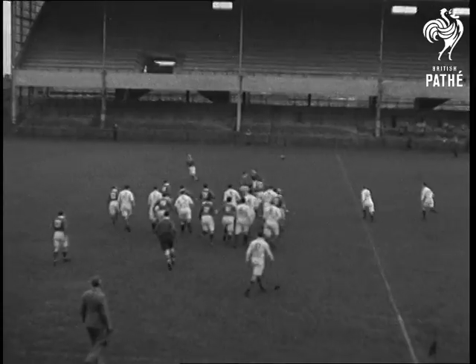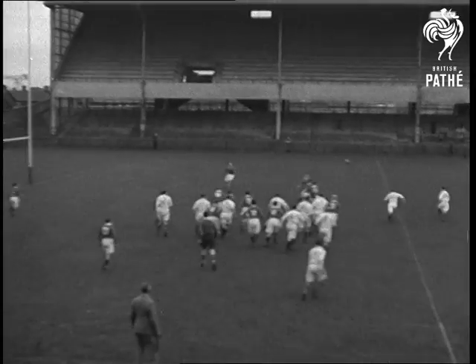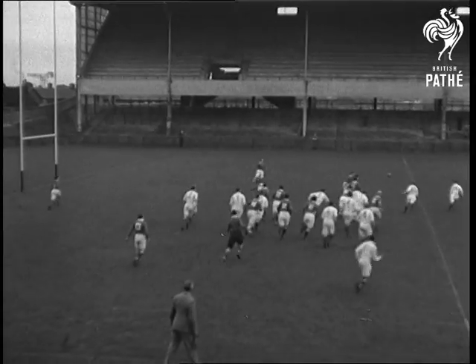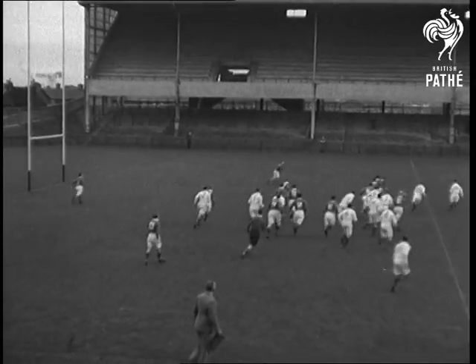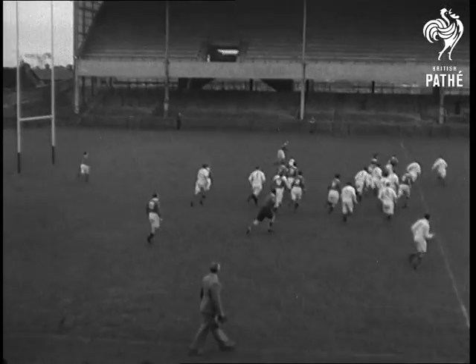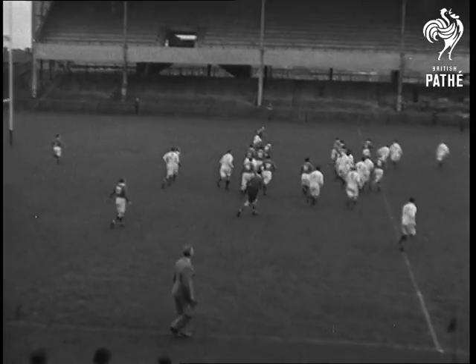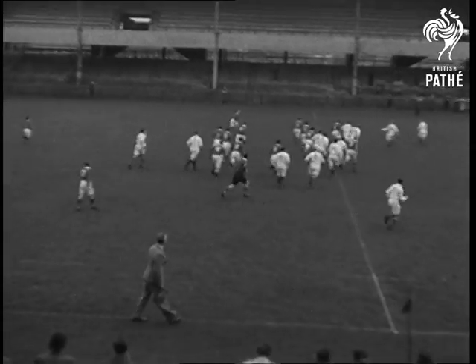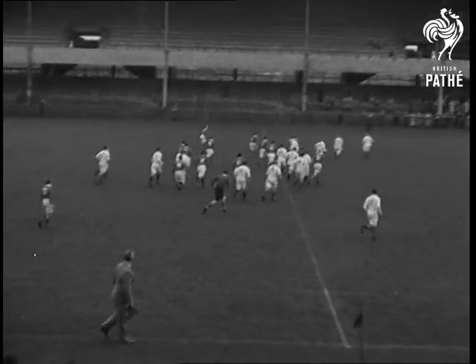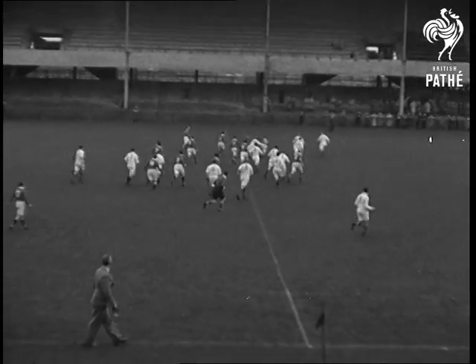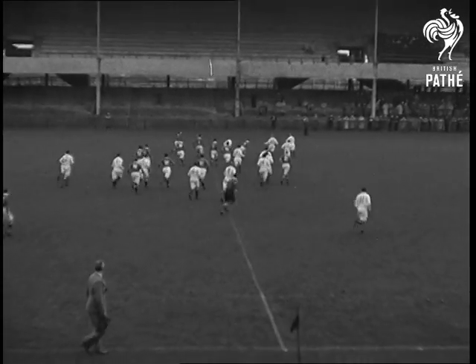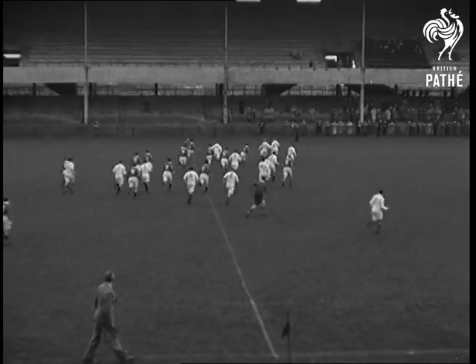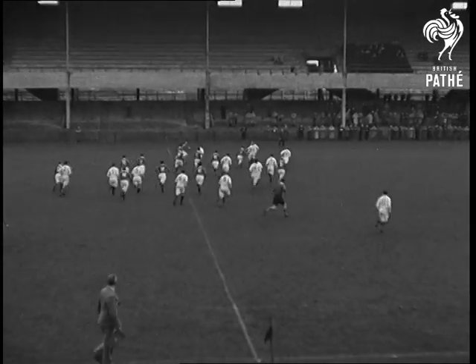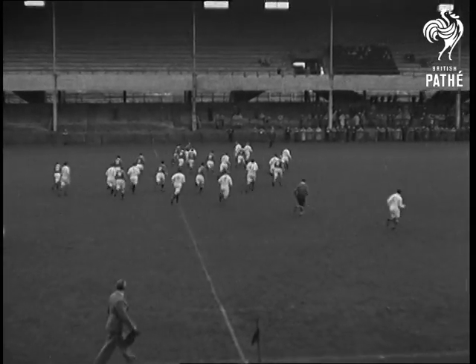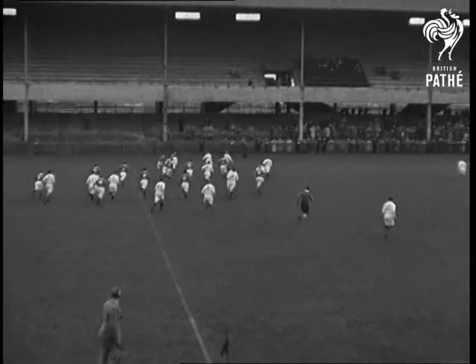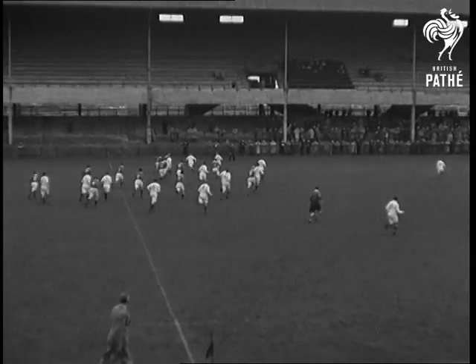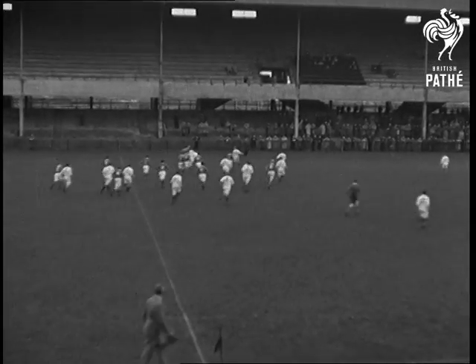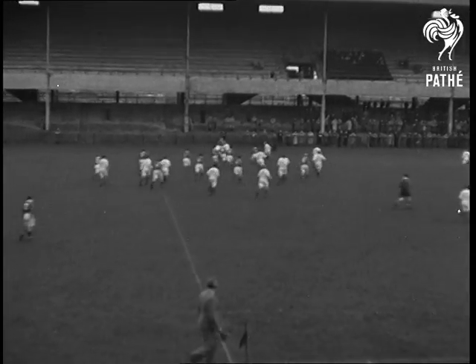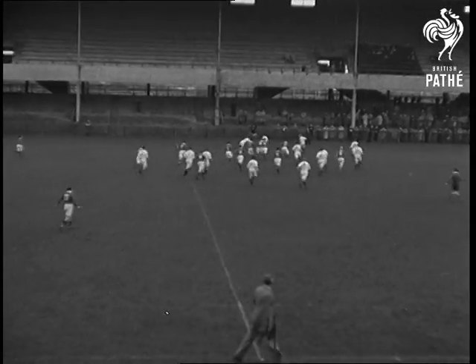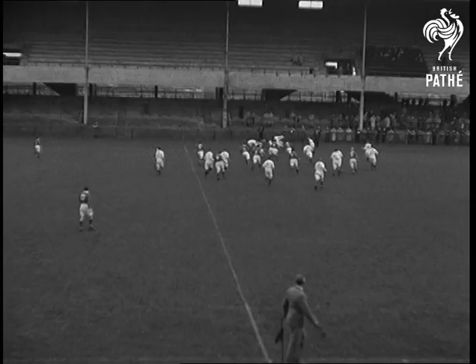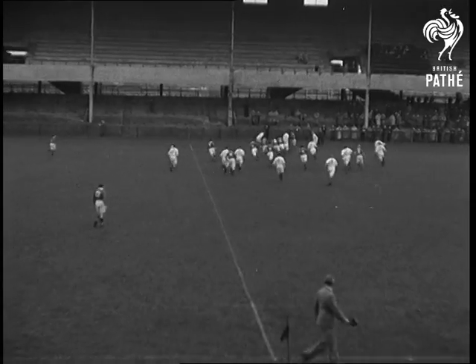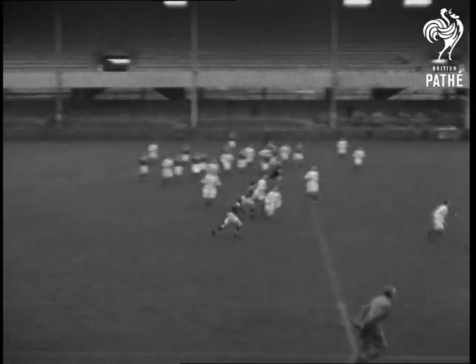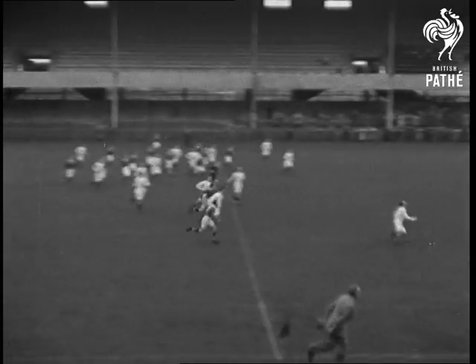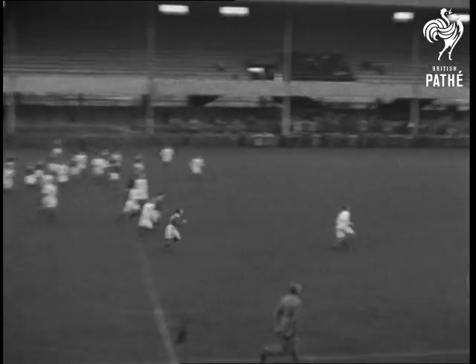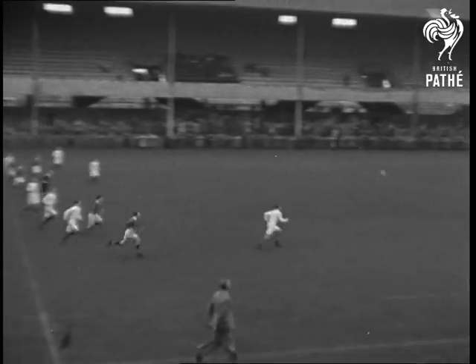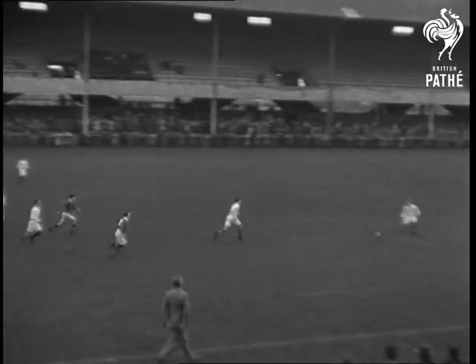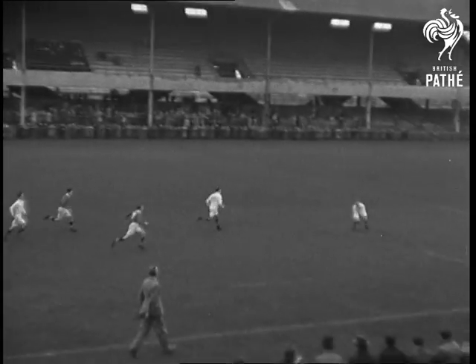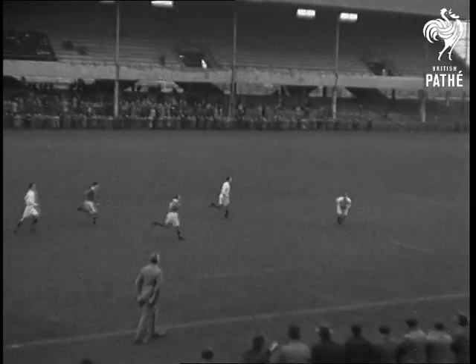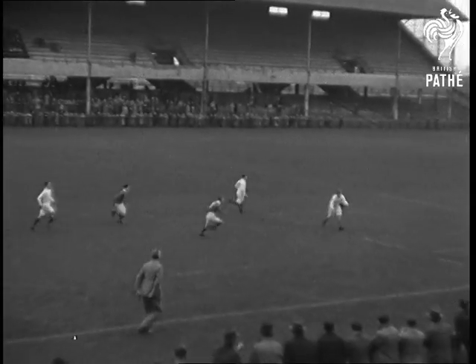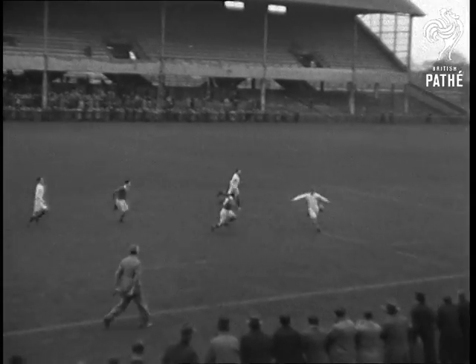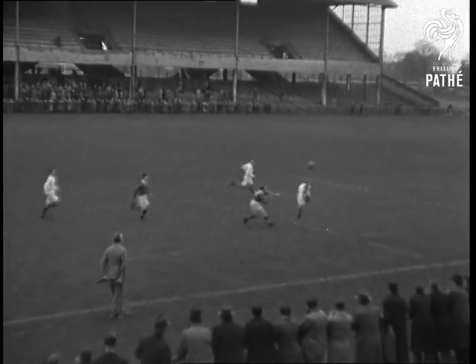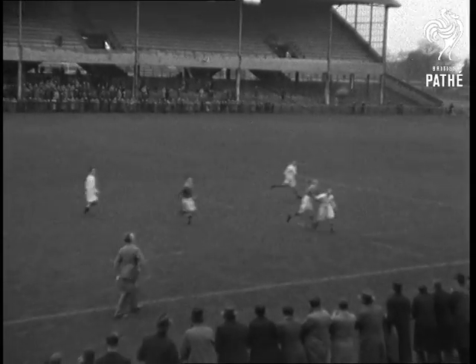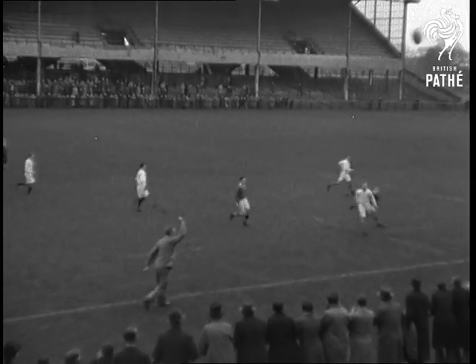Leinster are defending the Lansdowne end and they're ahead within five minutes. Murray finishing off a sharp bout of passing between the Quinn brothers by taking an inside transfer to dive over.